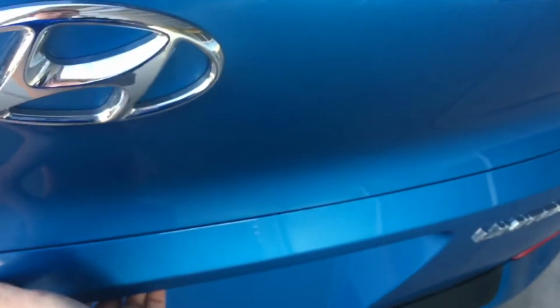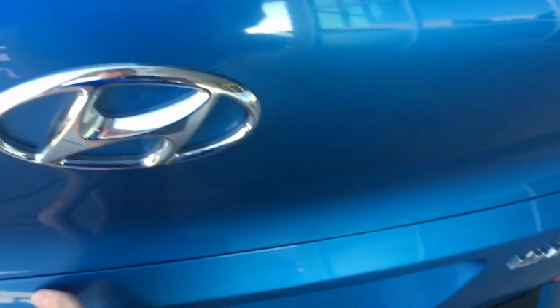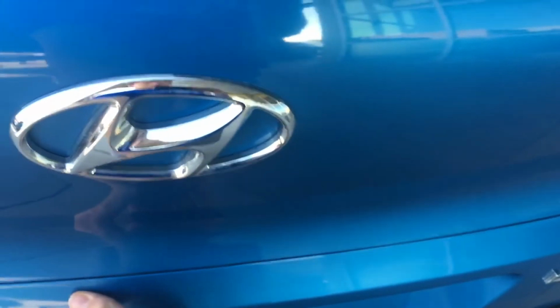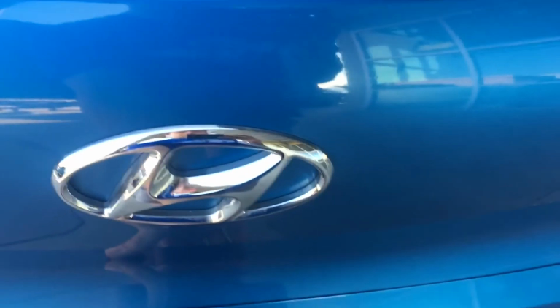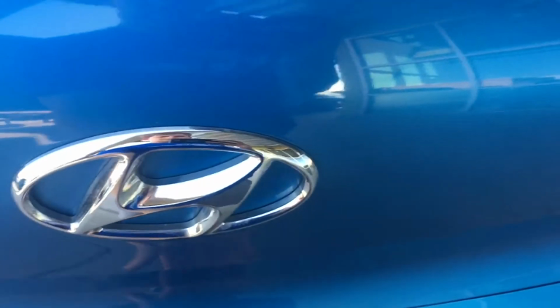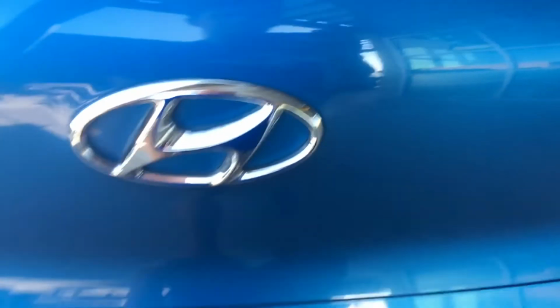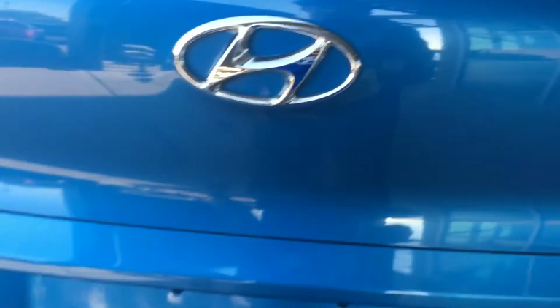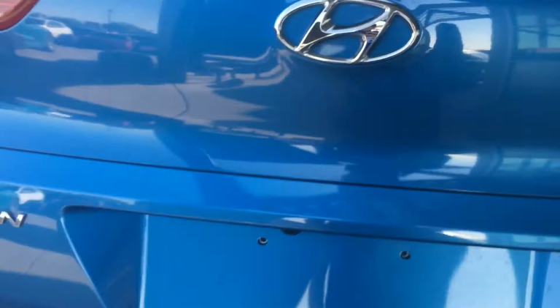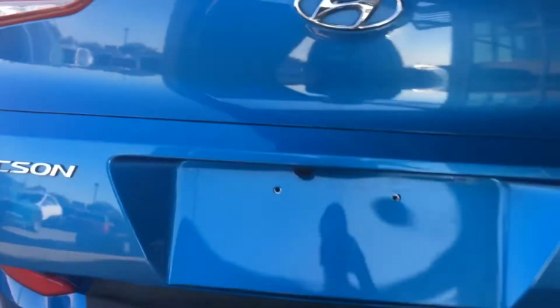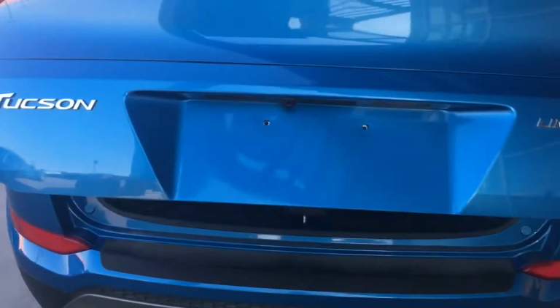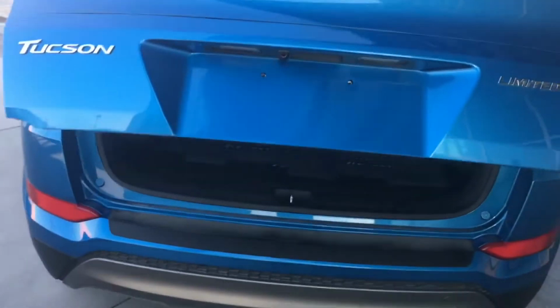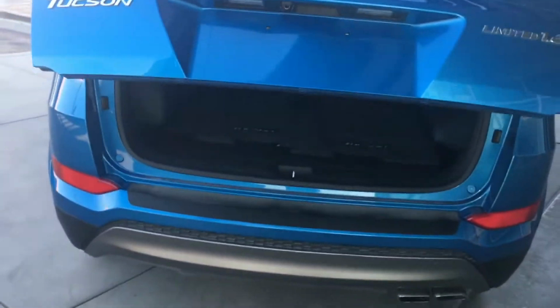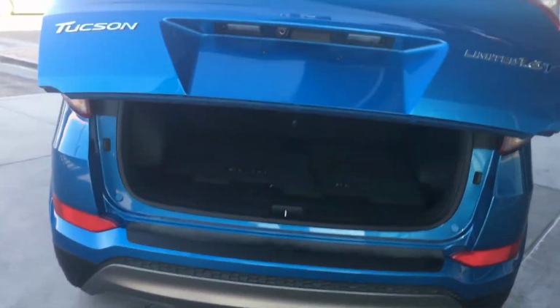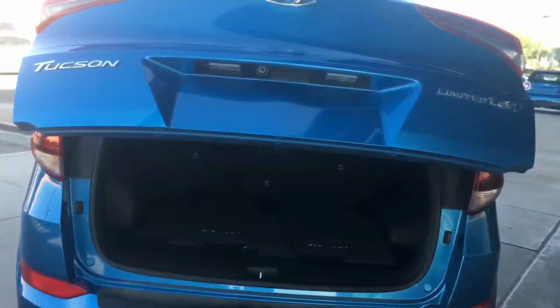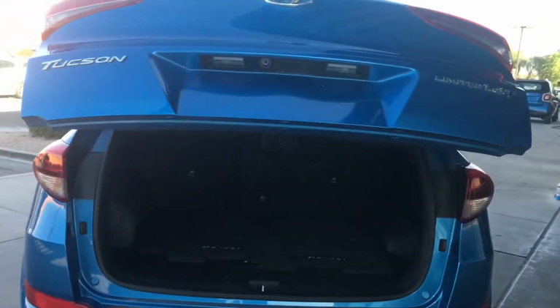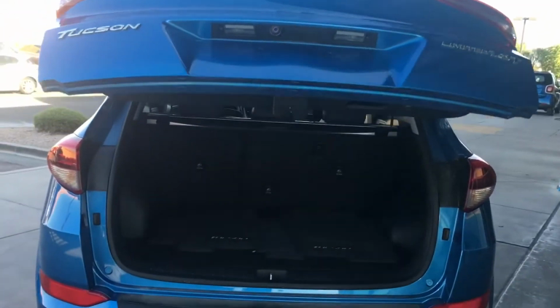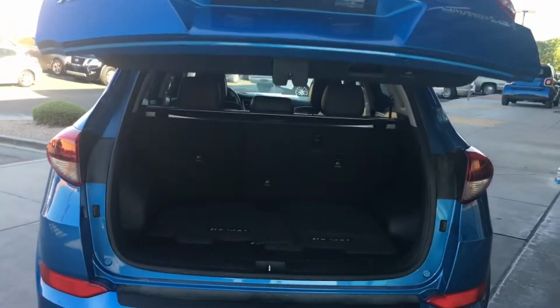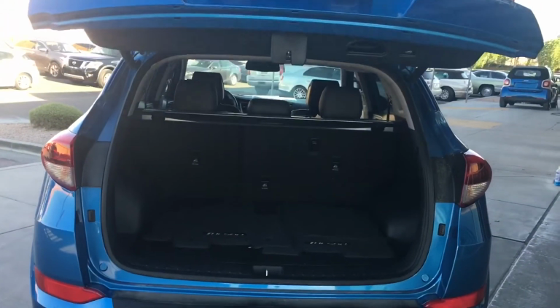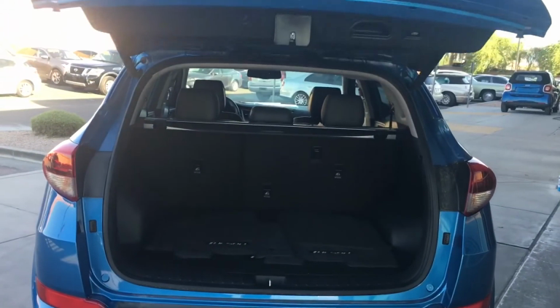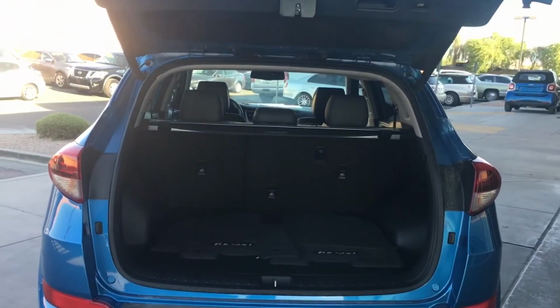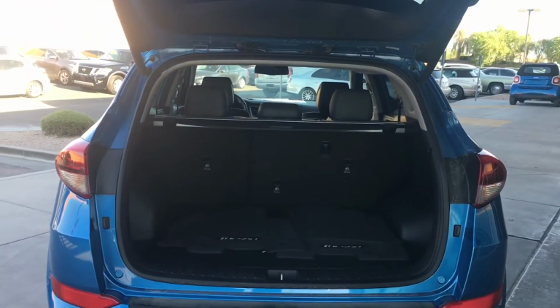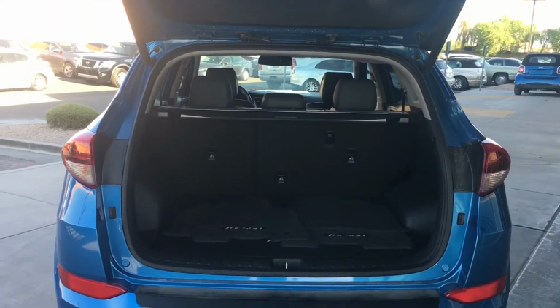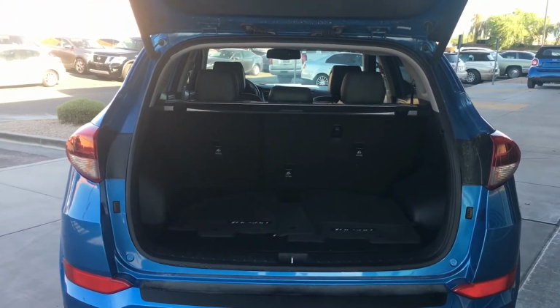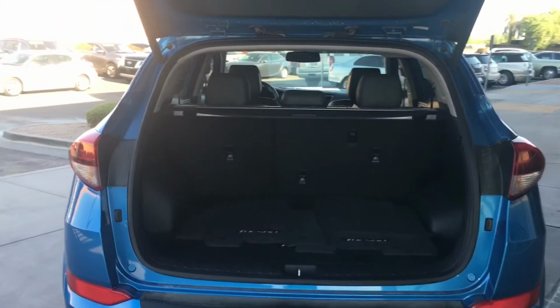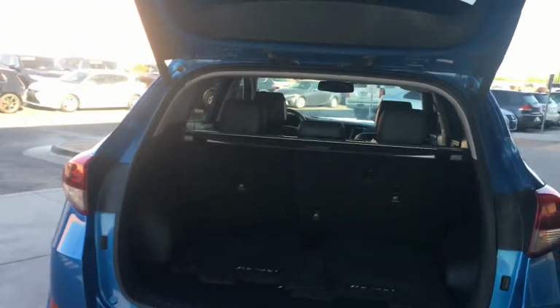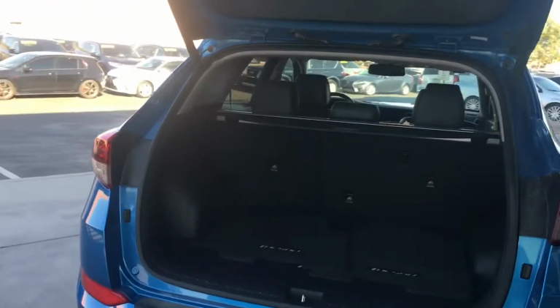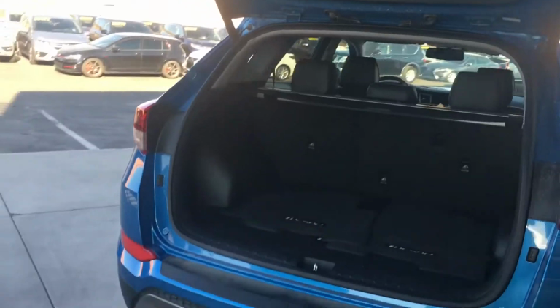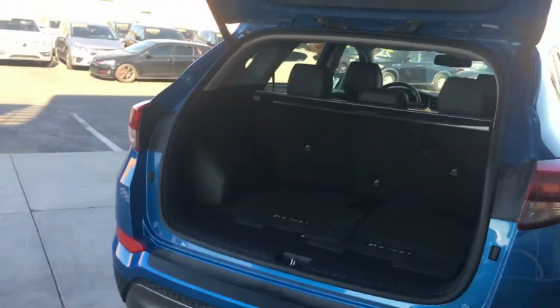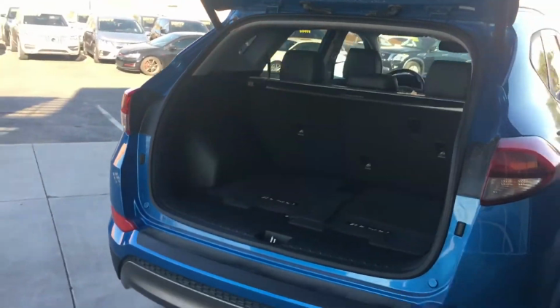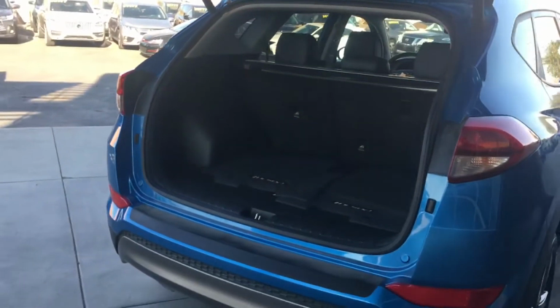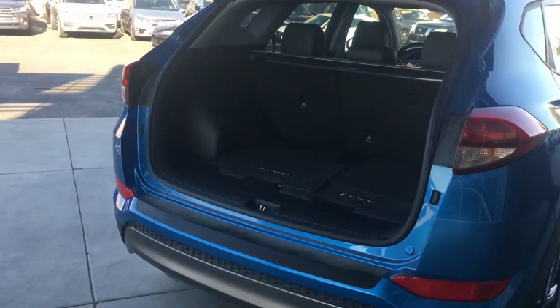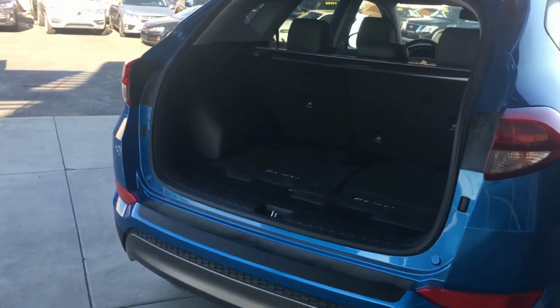Let's open up the trunk. Check out the space.